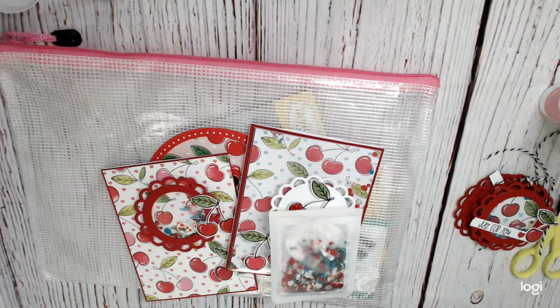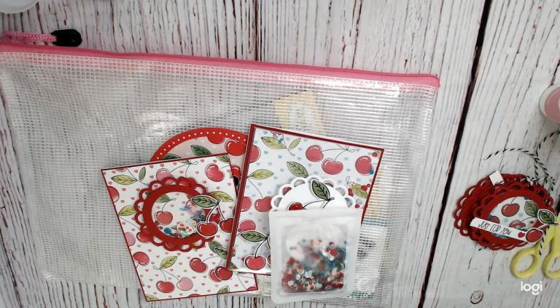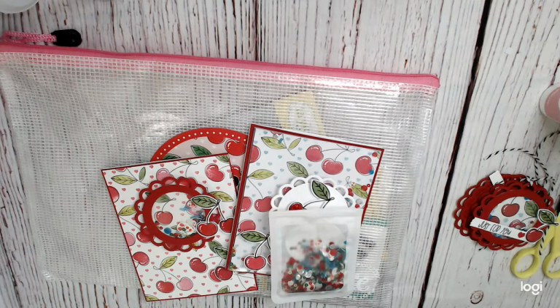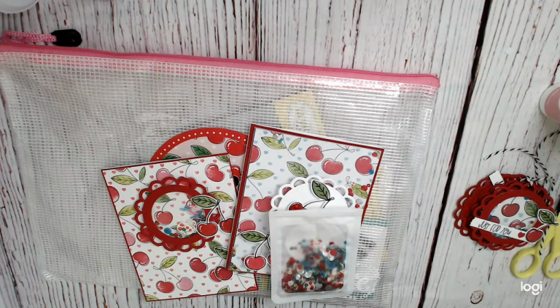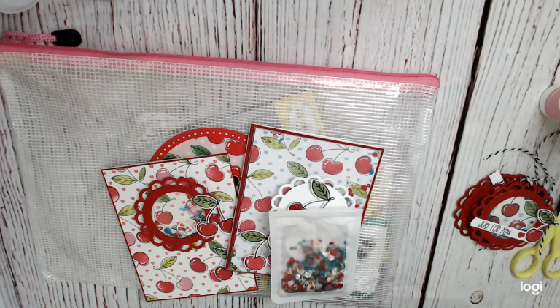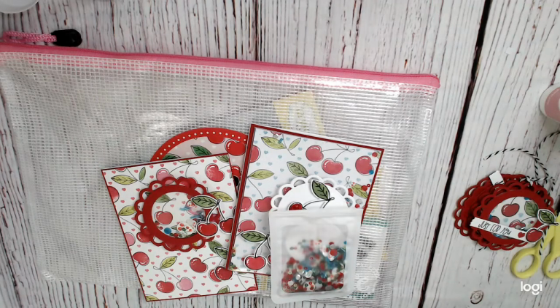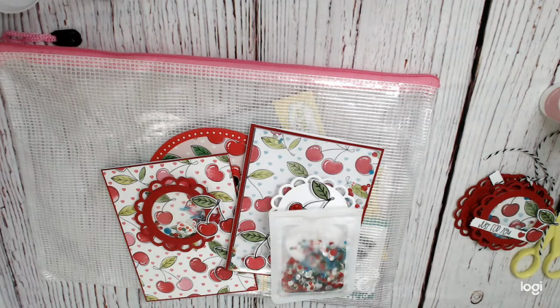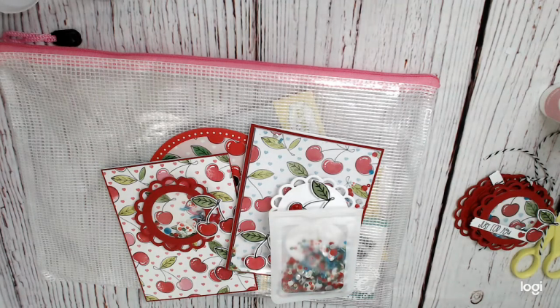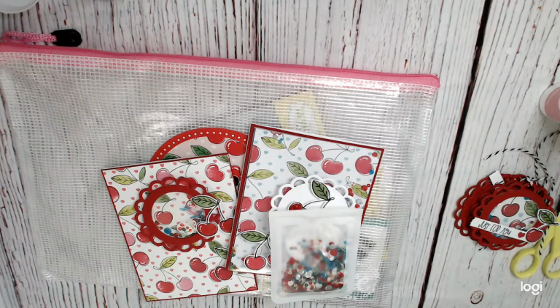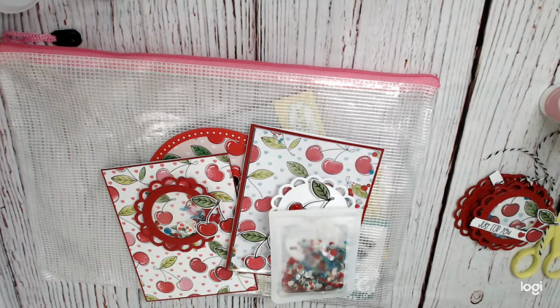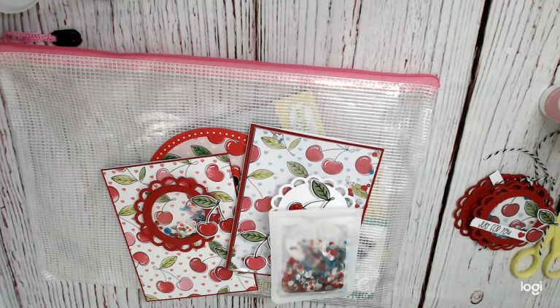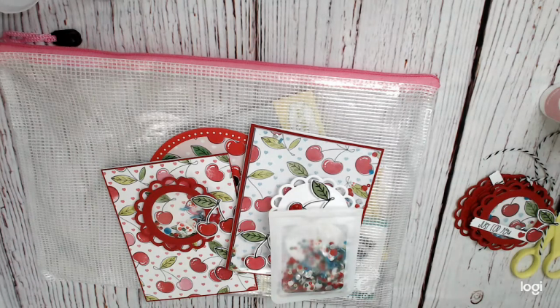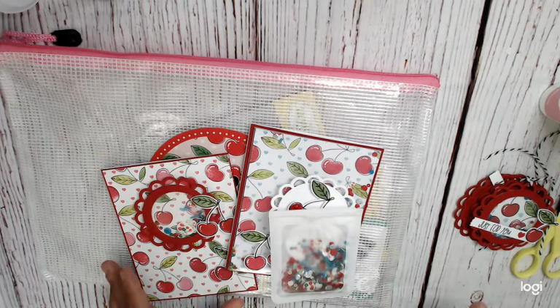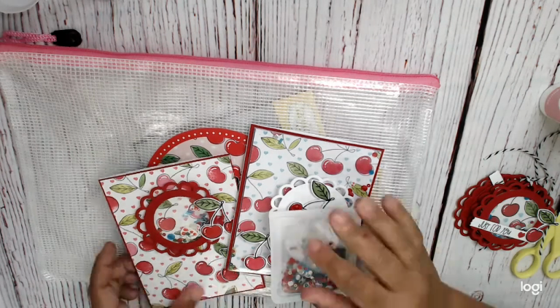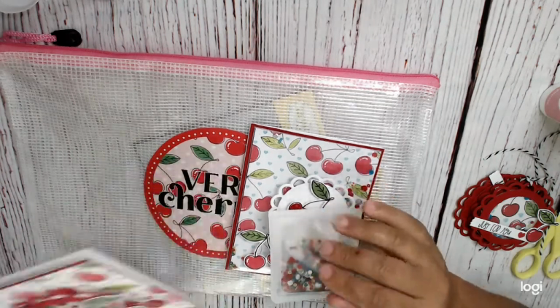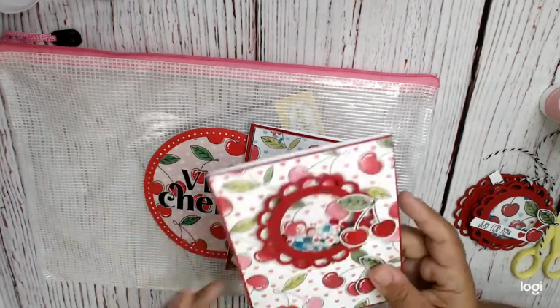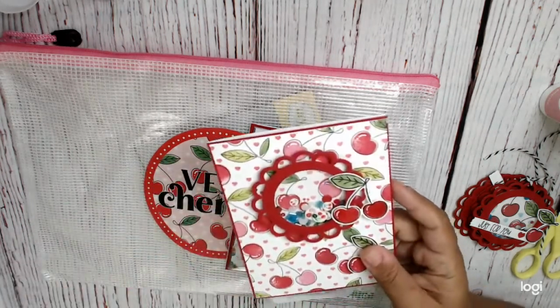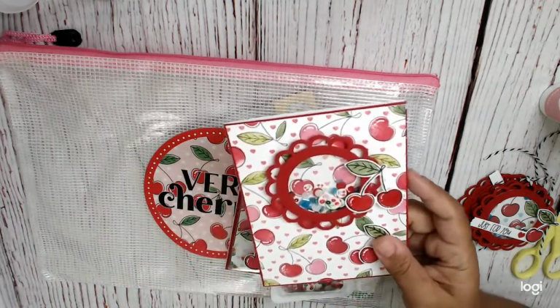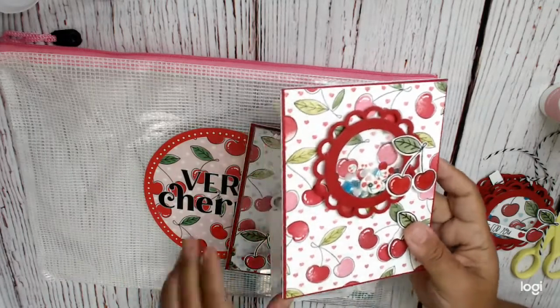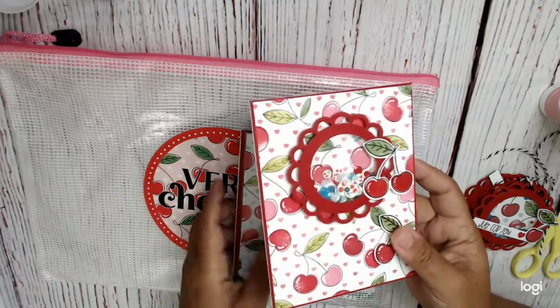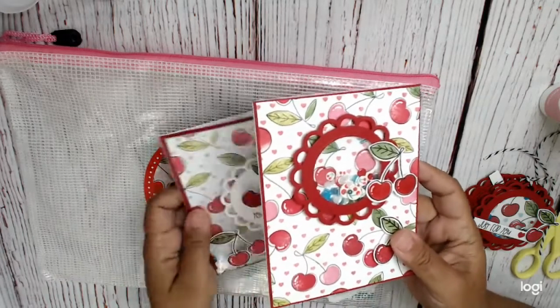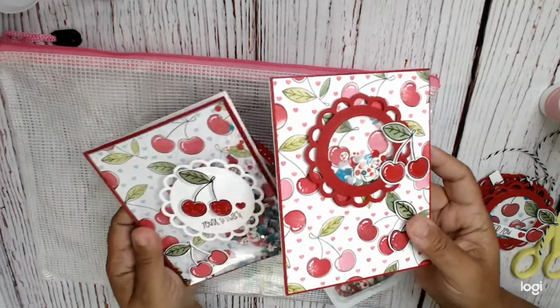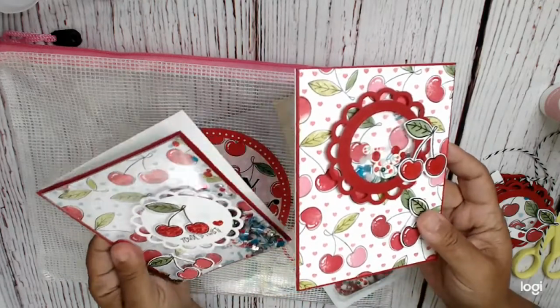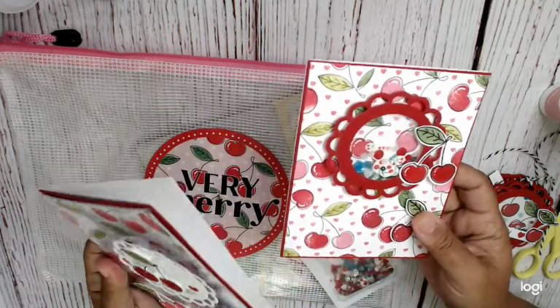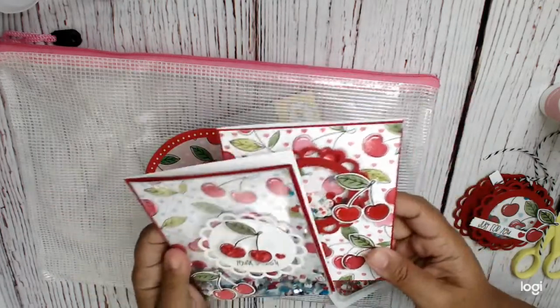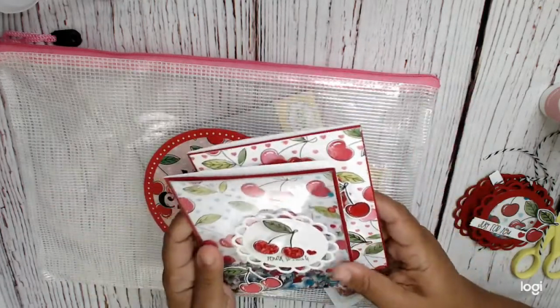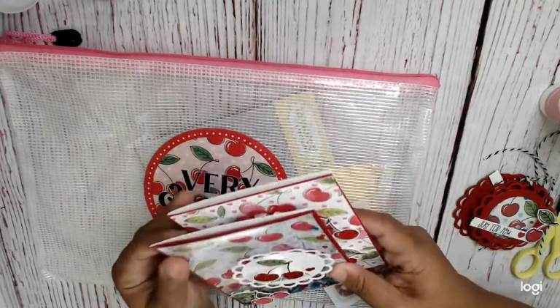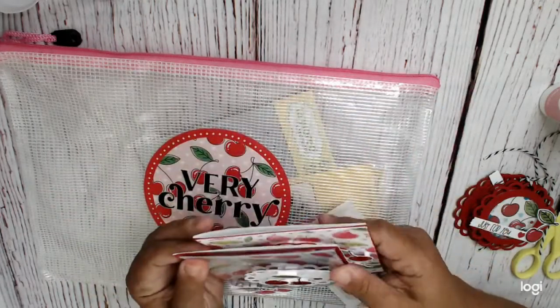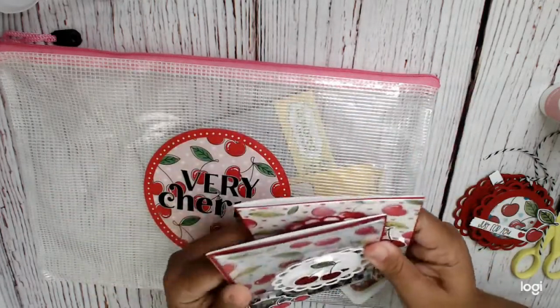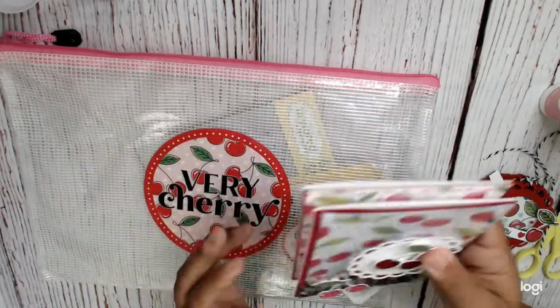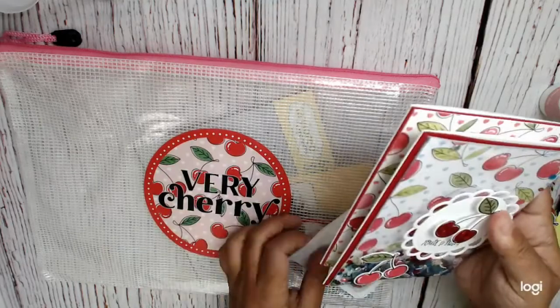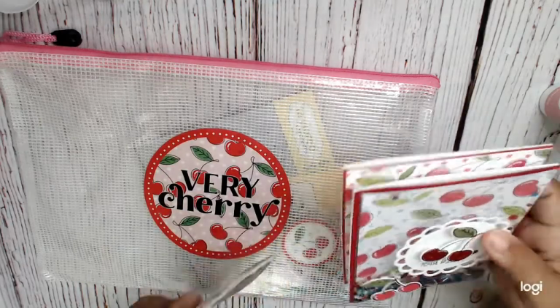Hi everyone, this is Sam from Cray of the Heart, and I am back with the shaker versions of my very cherry extravaganza. I could have been making shaker cards with cherries forever. So adorable.